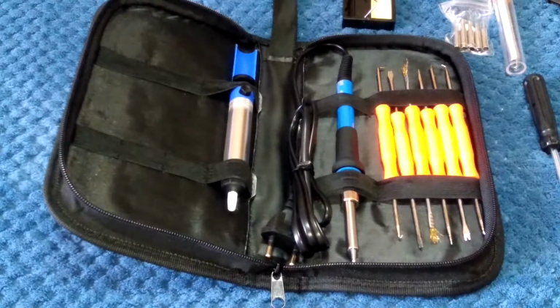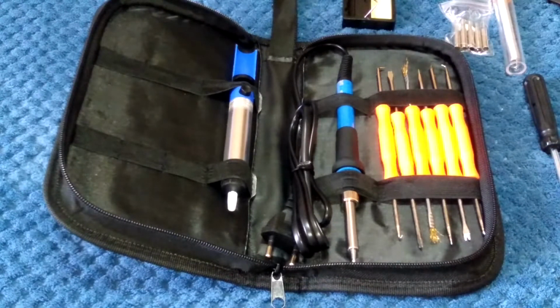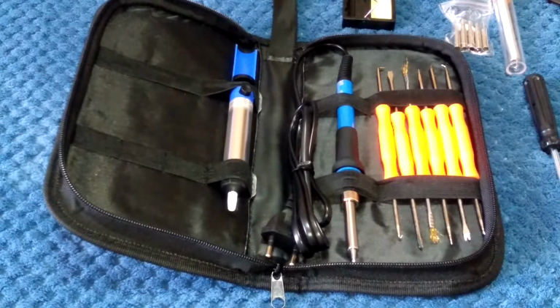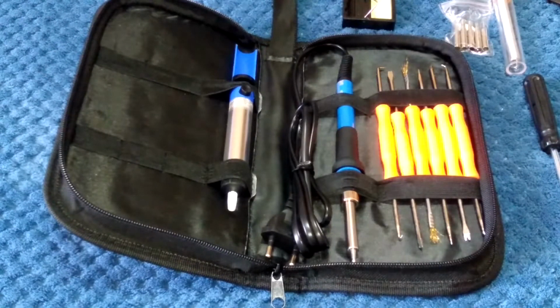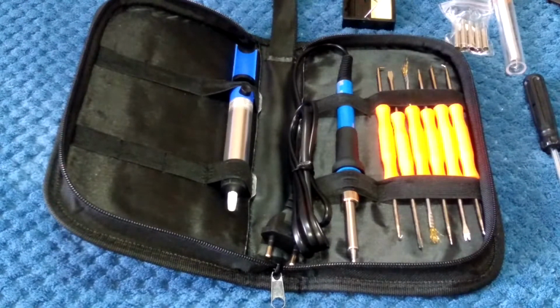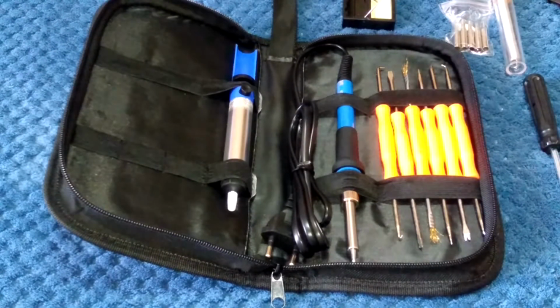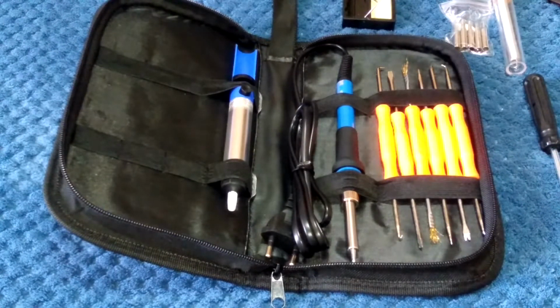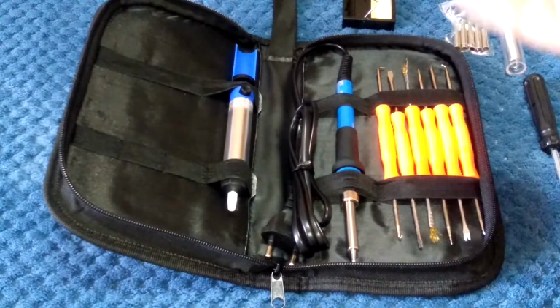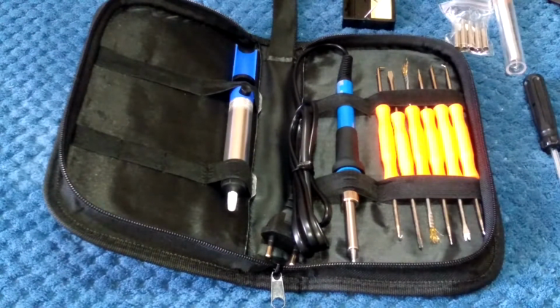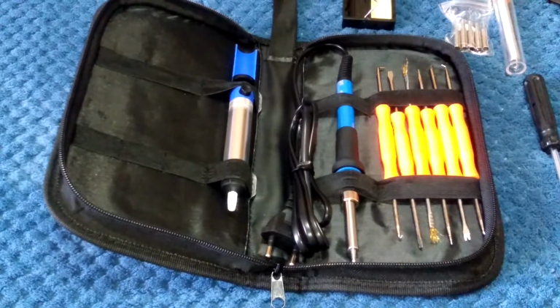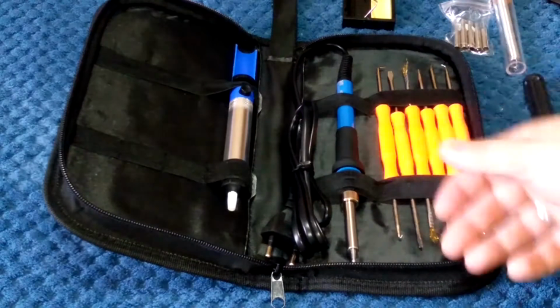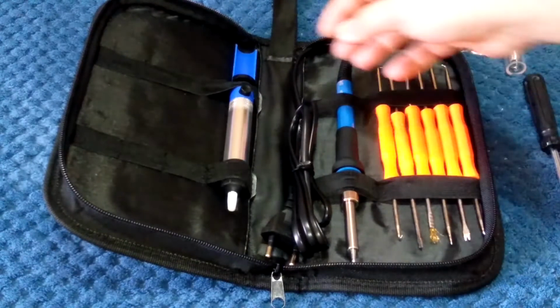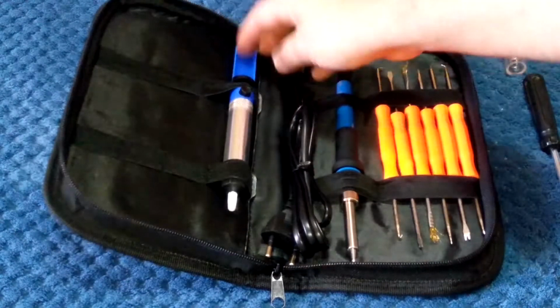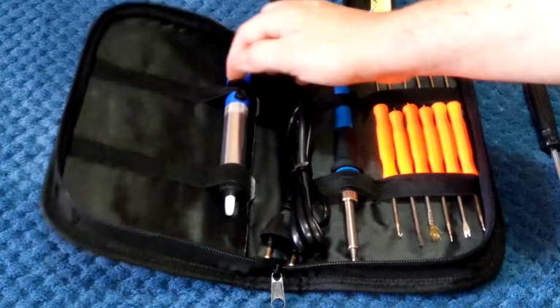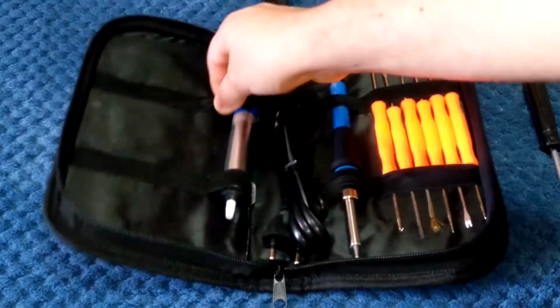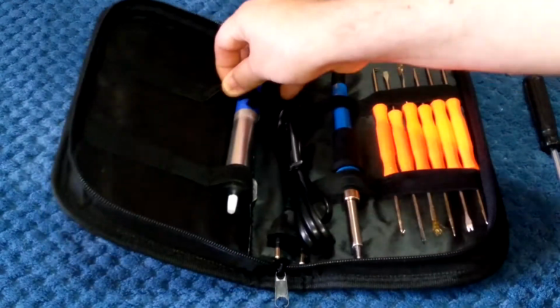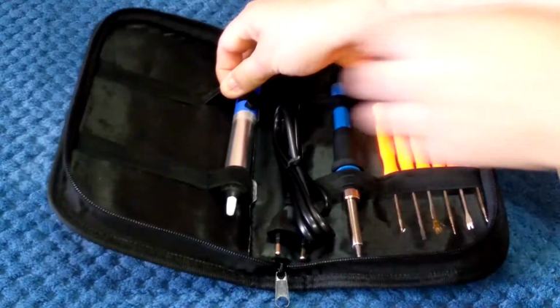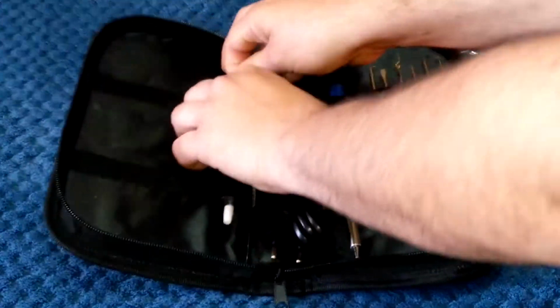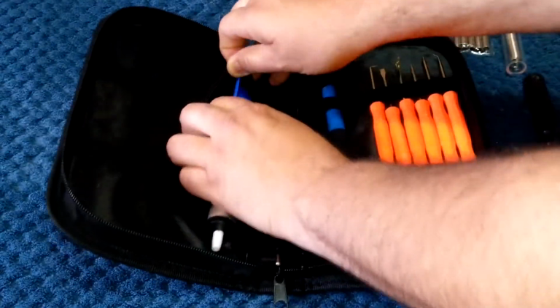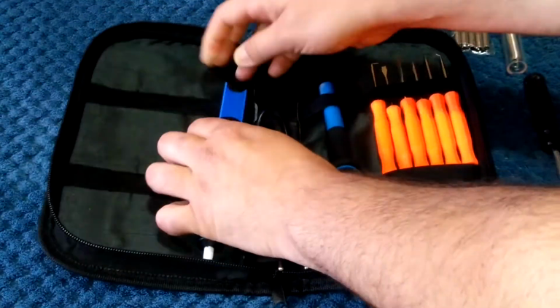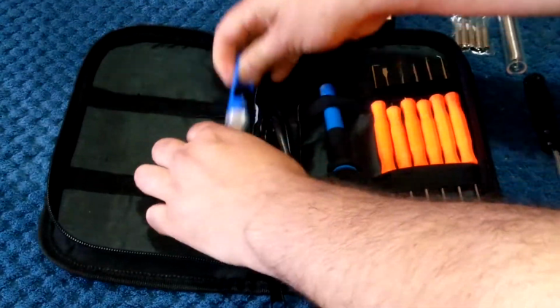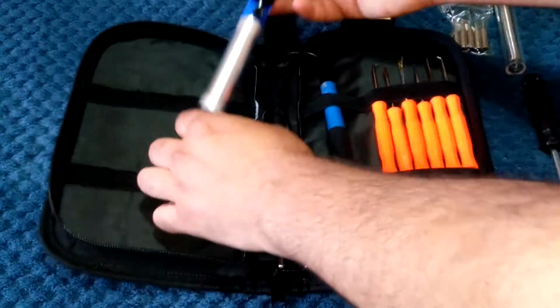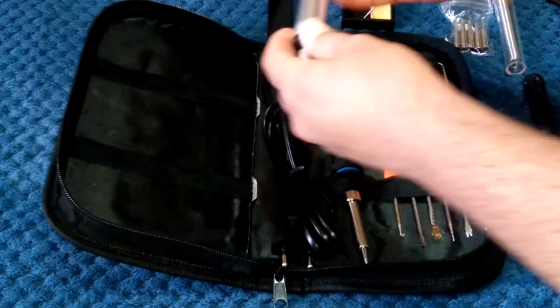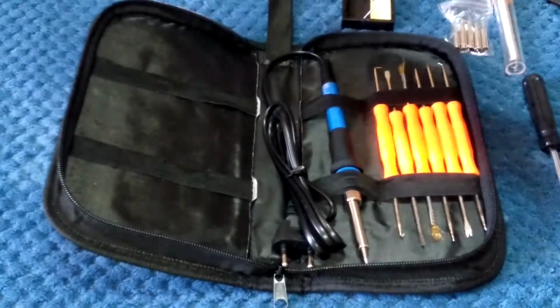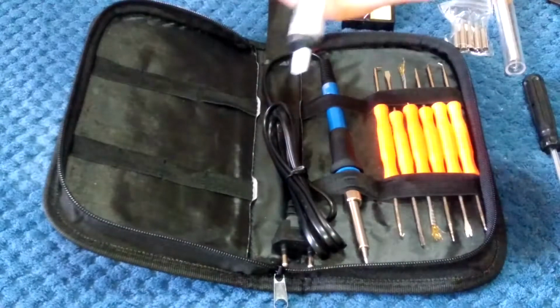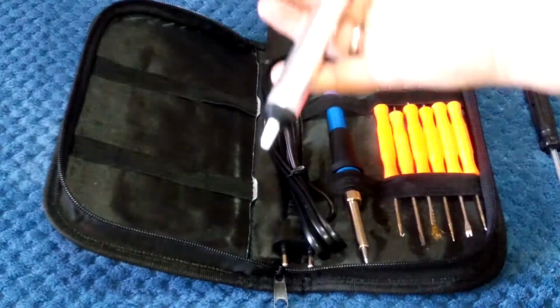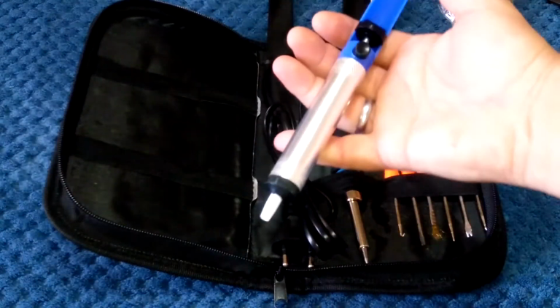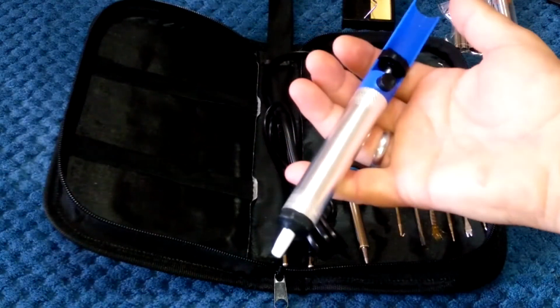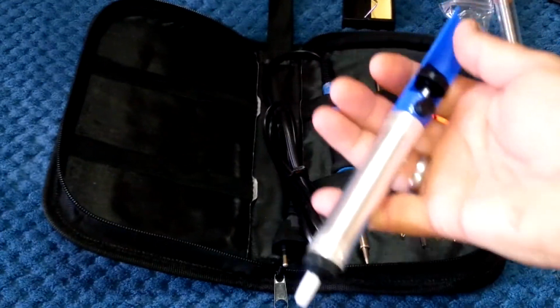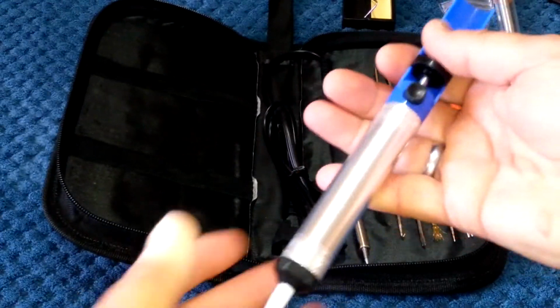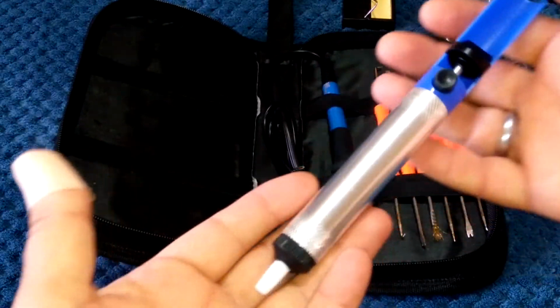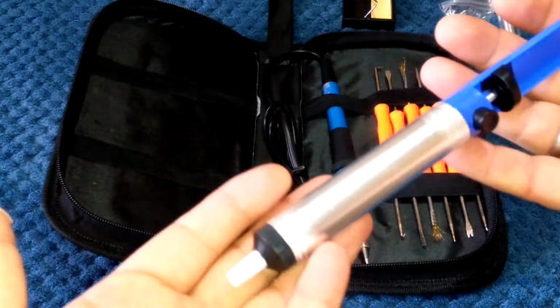This kit cost me about 15 US dollars during the September sales, but I think it's gone up to around $17.50 US, so it's still under $20. That works out to about $20–$25 Australian, which is what I paid for it.